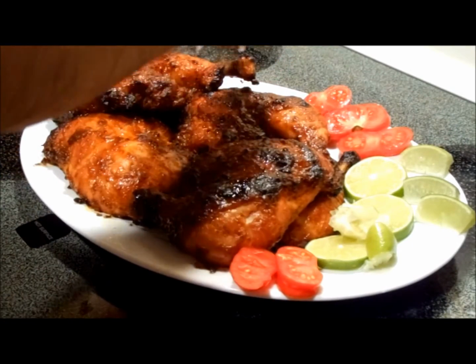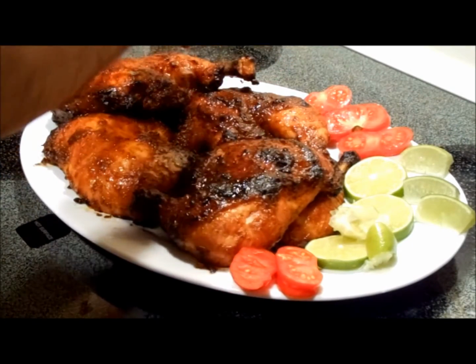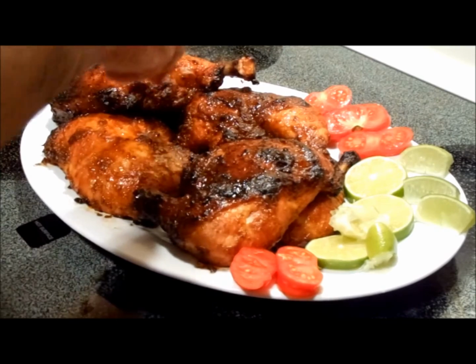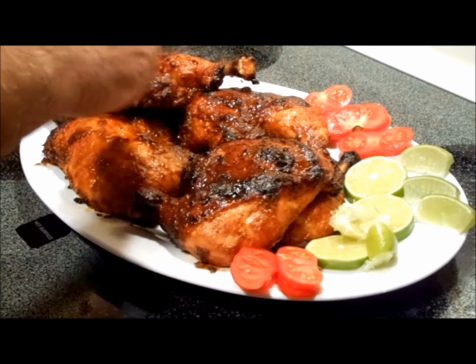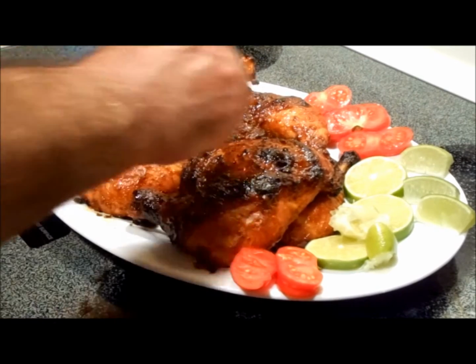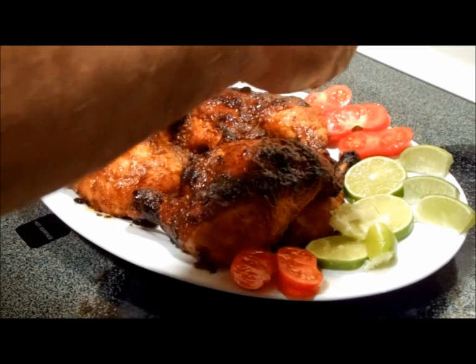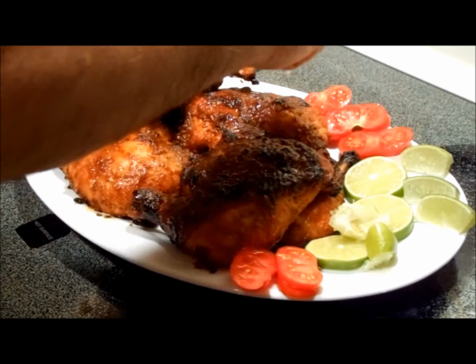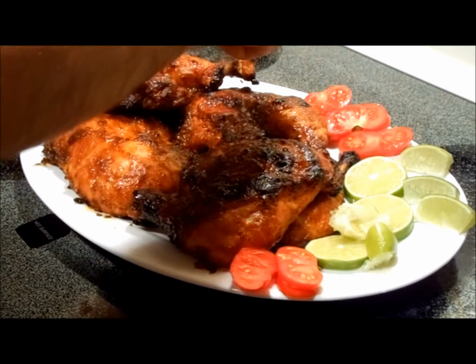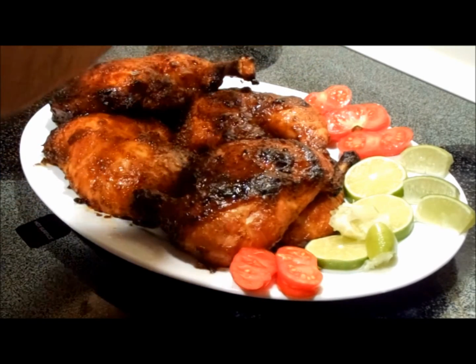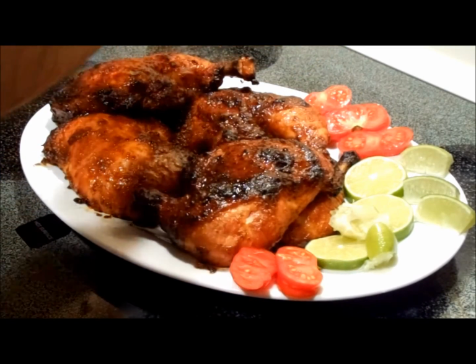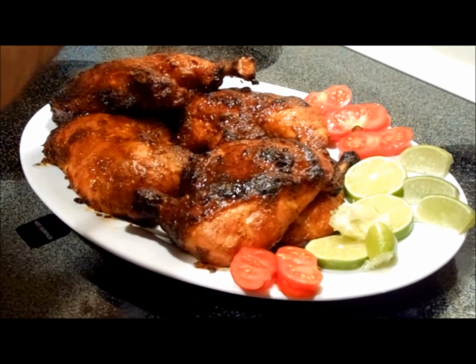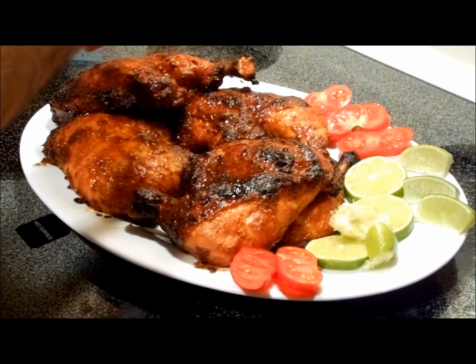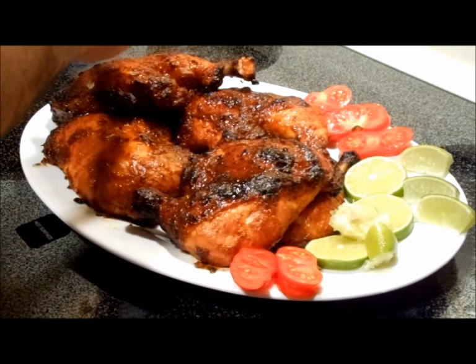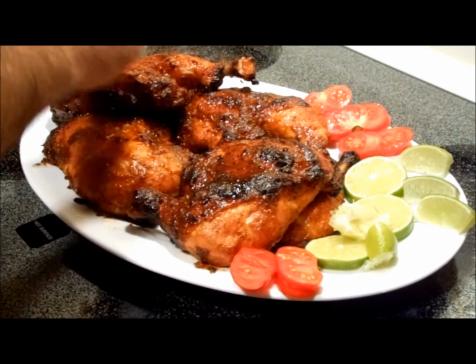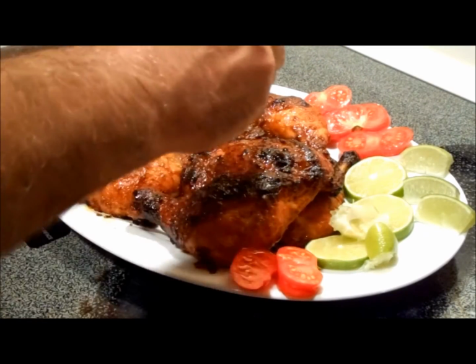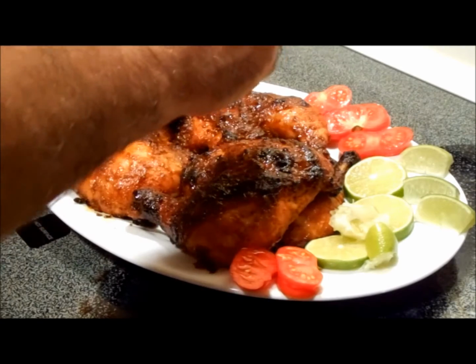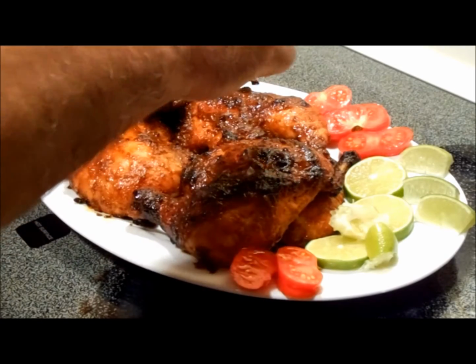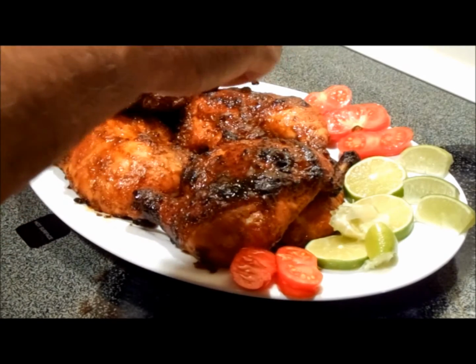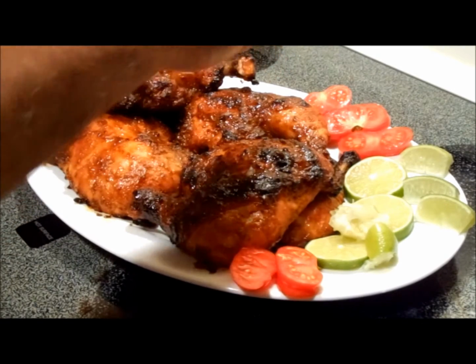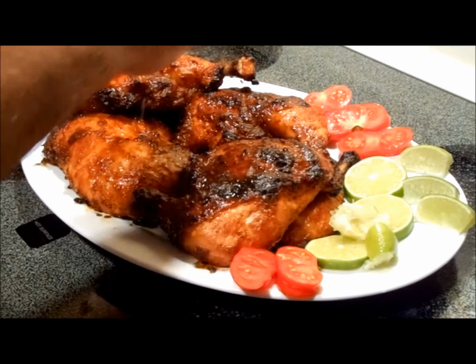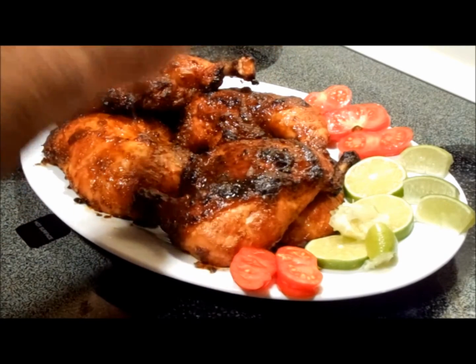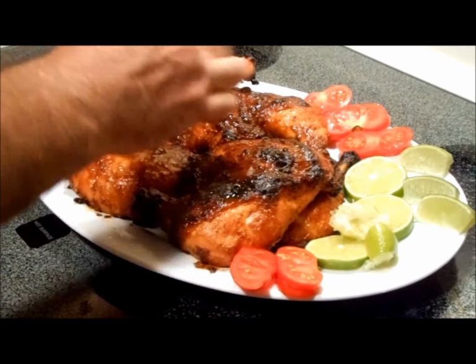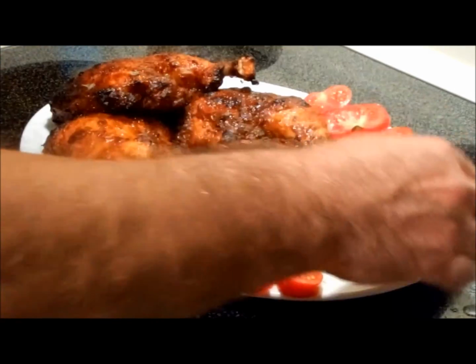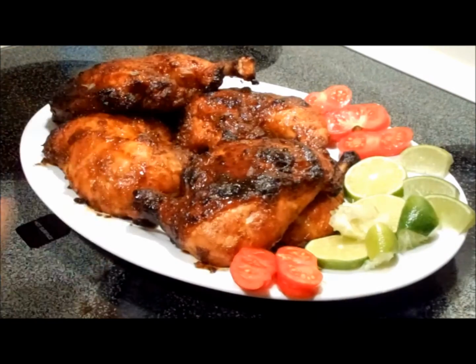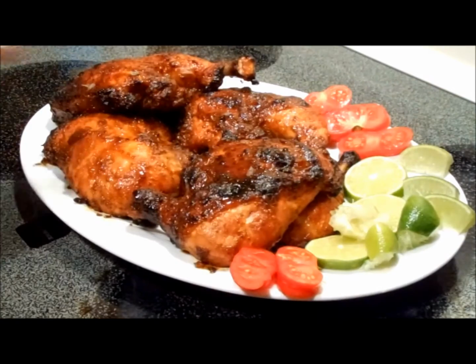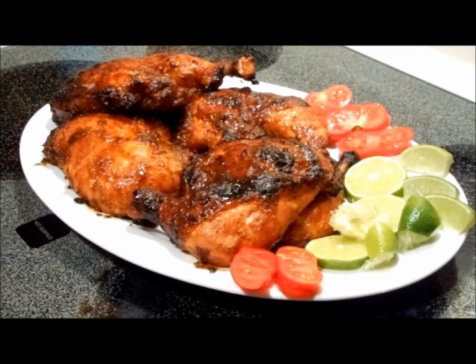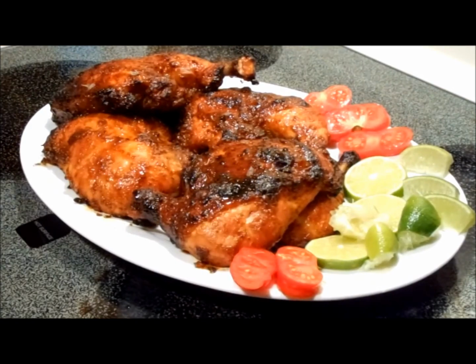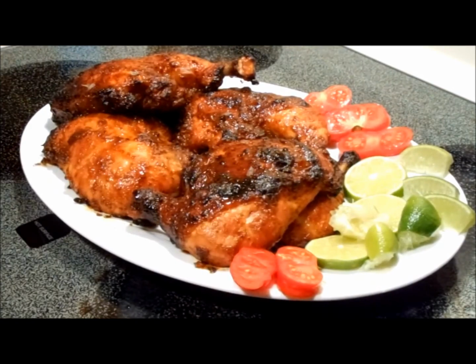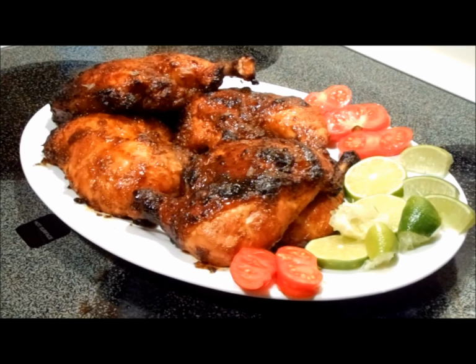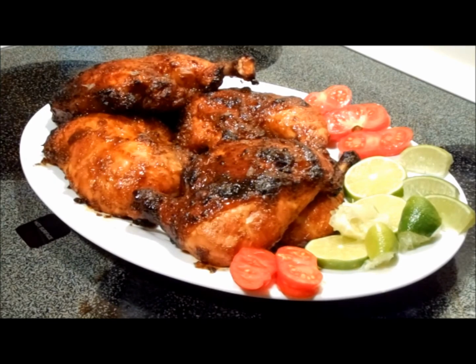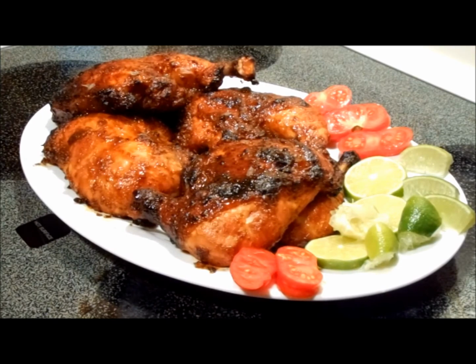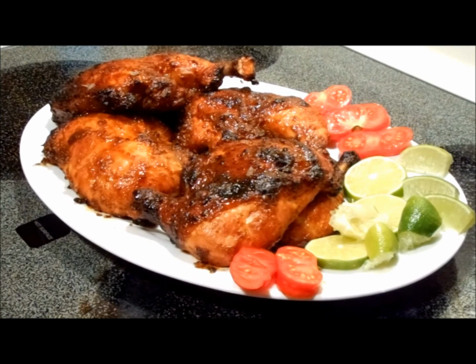Let me tell you, I had a piece already. That chicken is tender as can be — sweet and hot and limey. Oh my goodness. Beautiful West African spicy chicken. Thanks for watching.